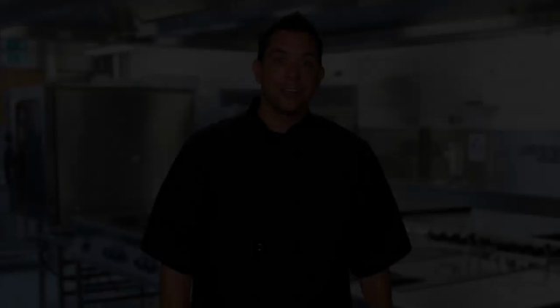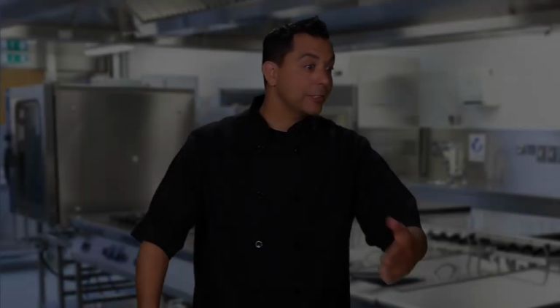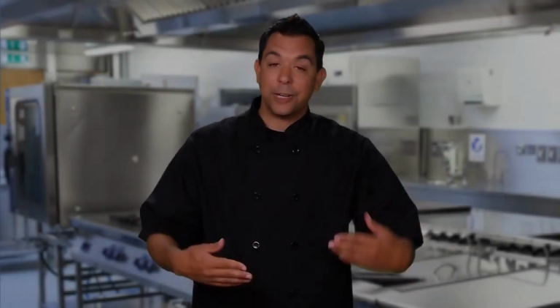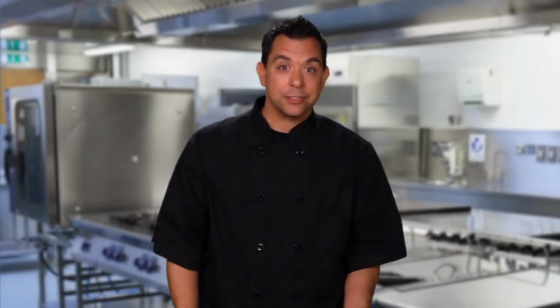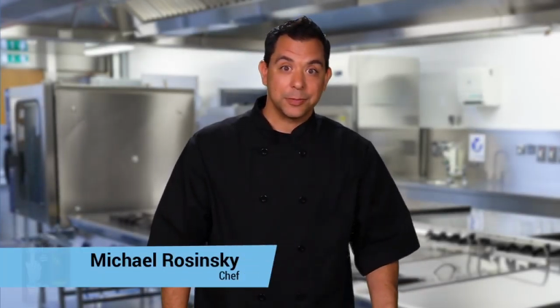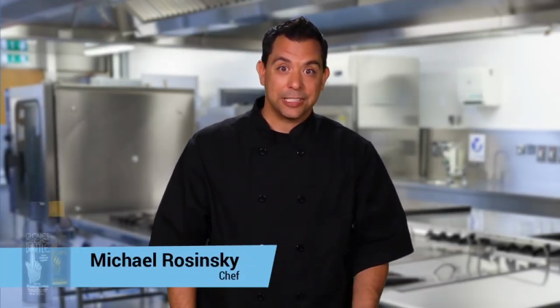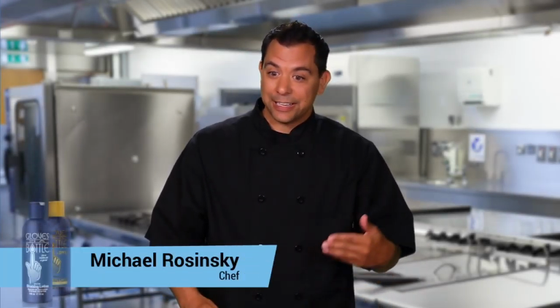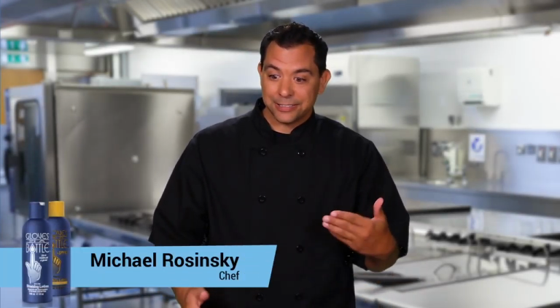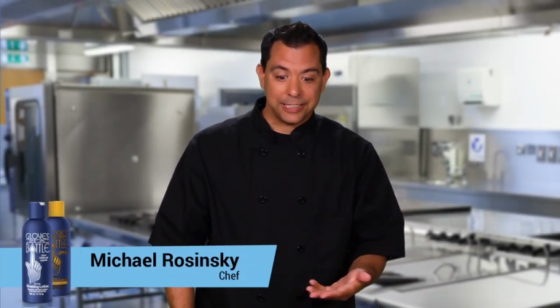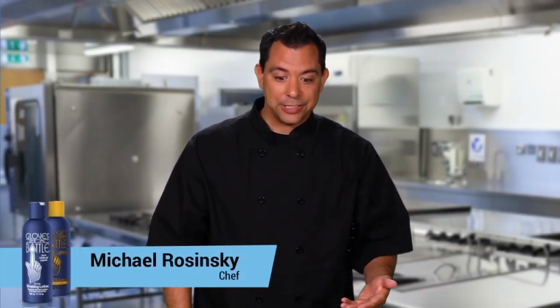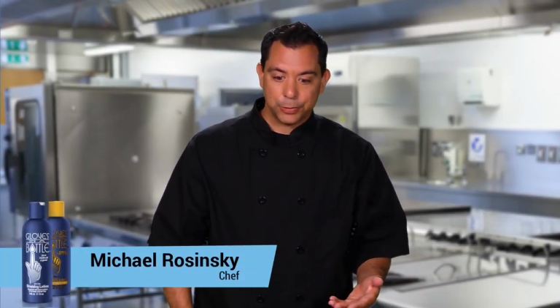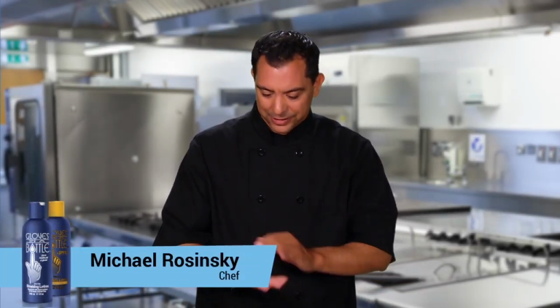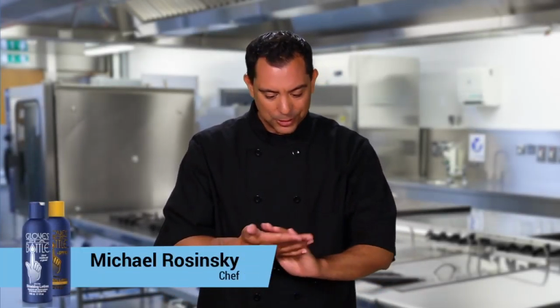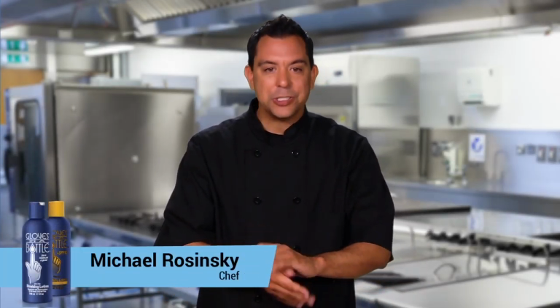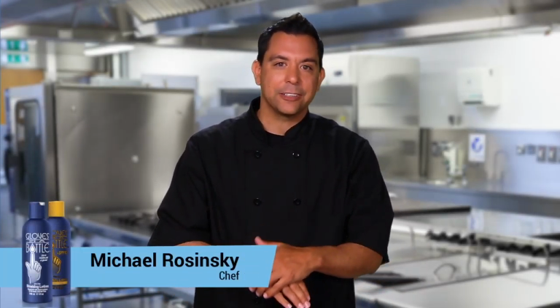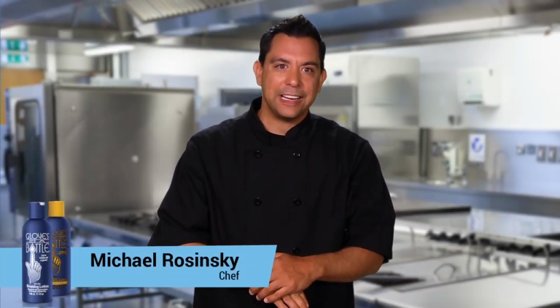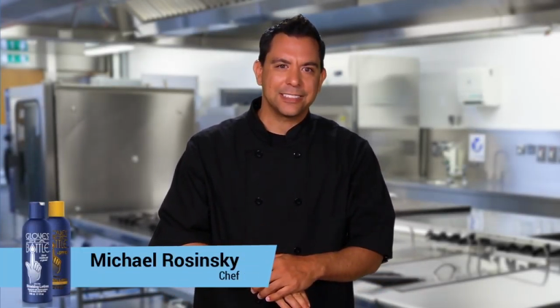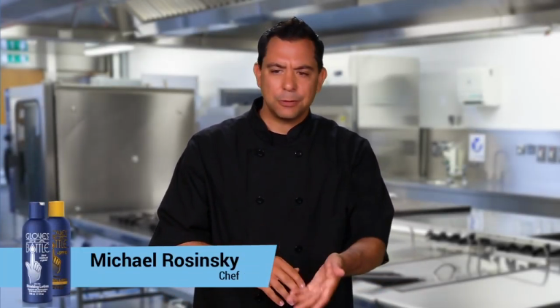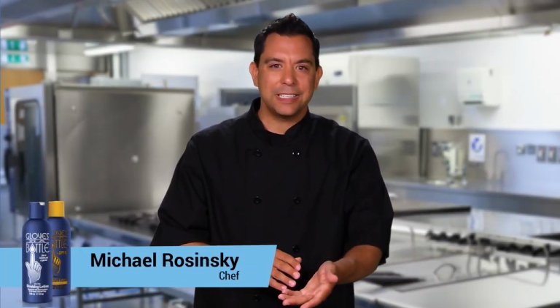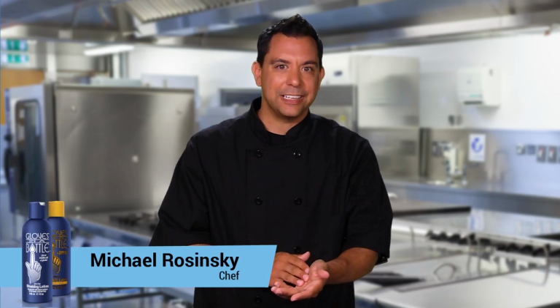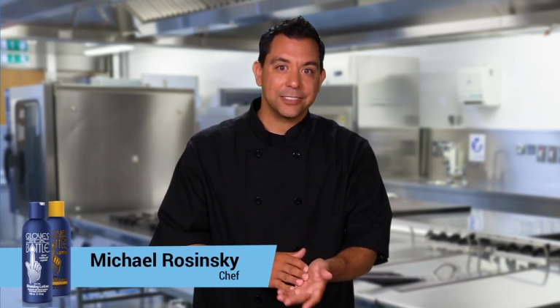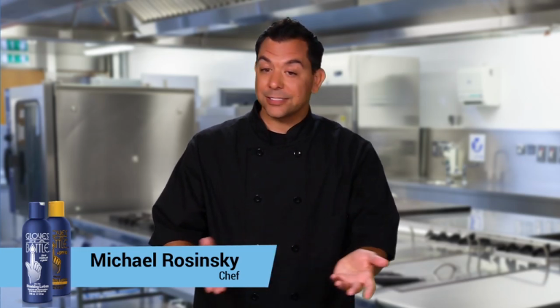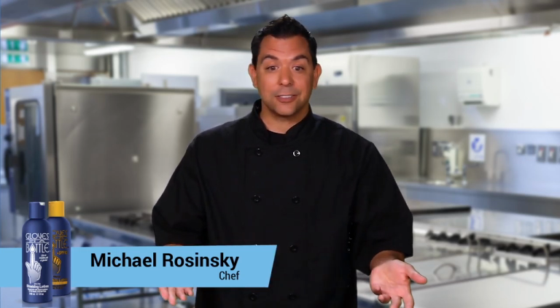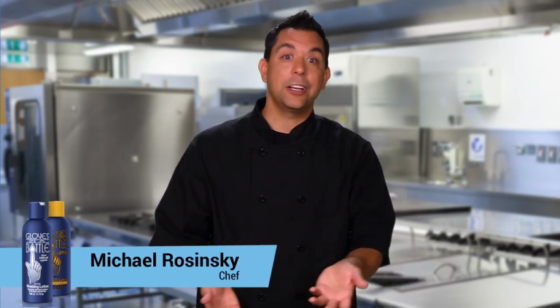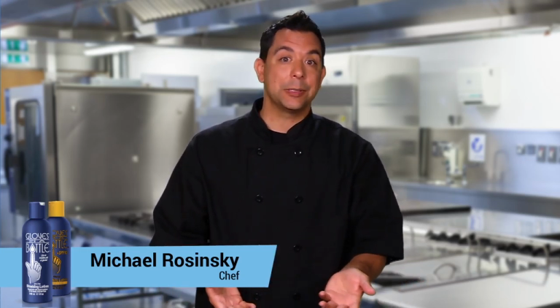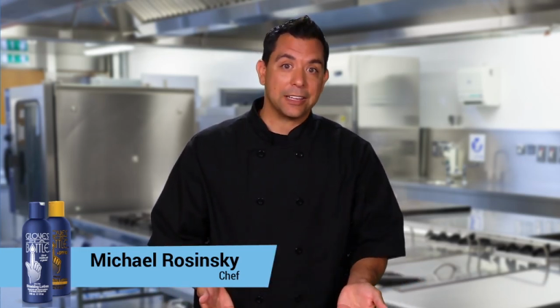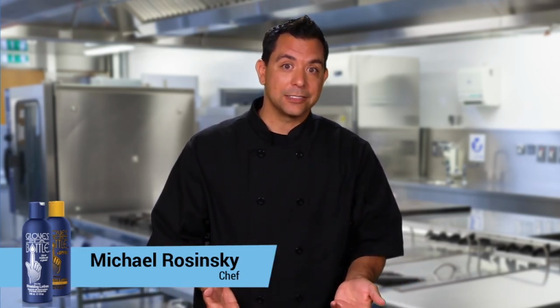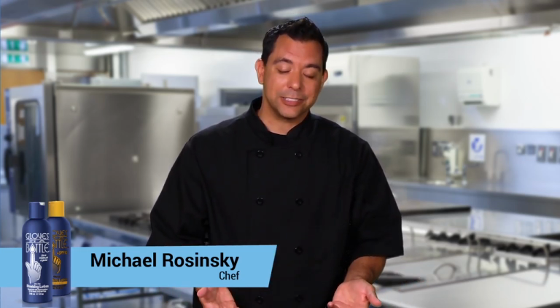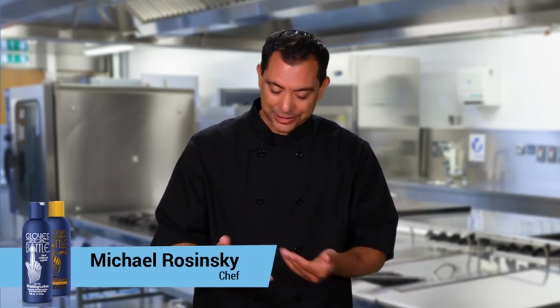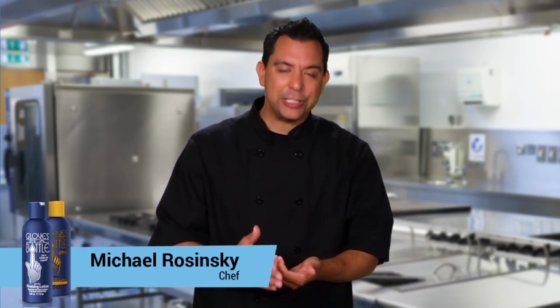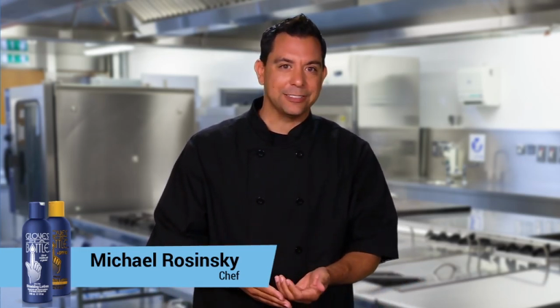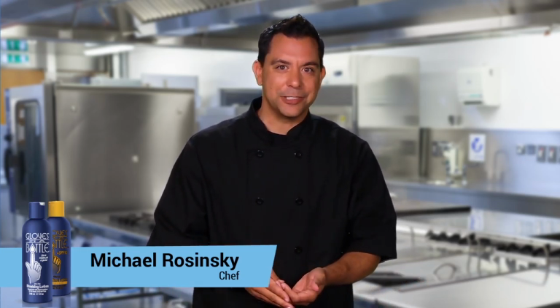So this waitress comes in and I see that she's putting this lotion on her hands. I asked, well, what is that? She goes, it's called Gloves in a Bottle. She goes, it's a shielding lotion.